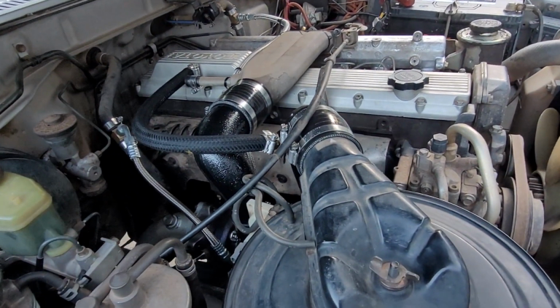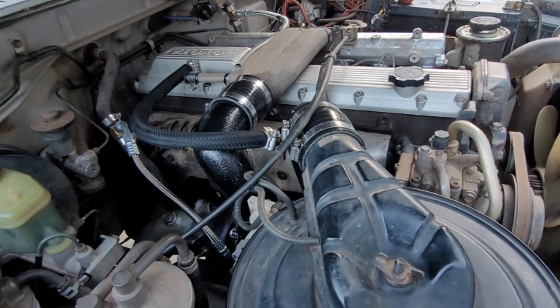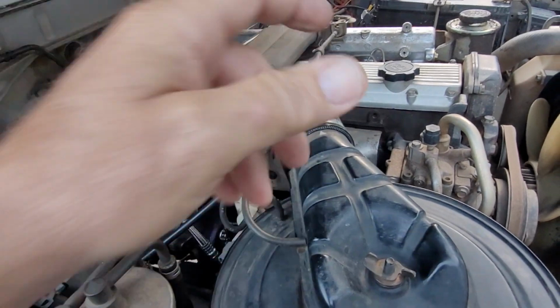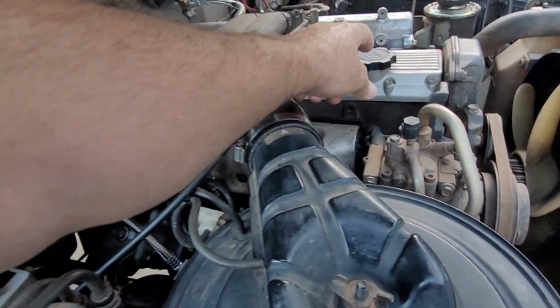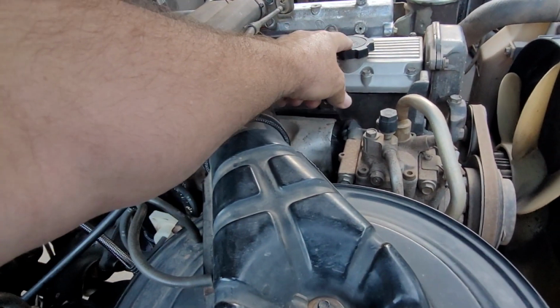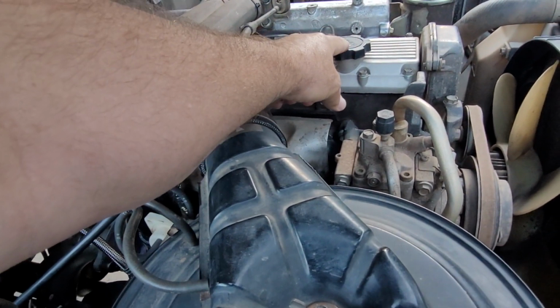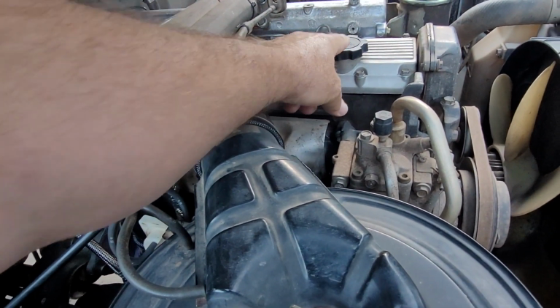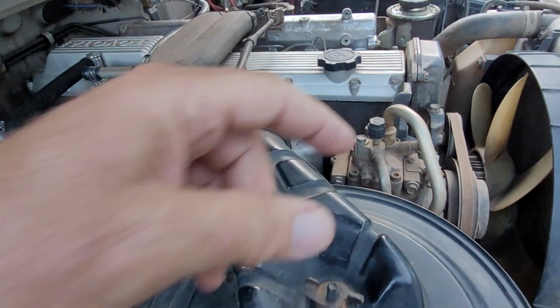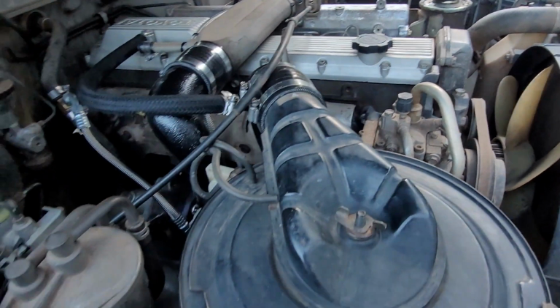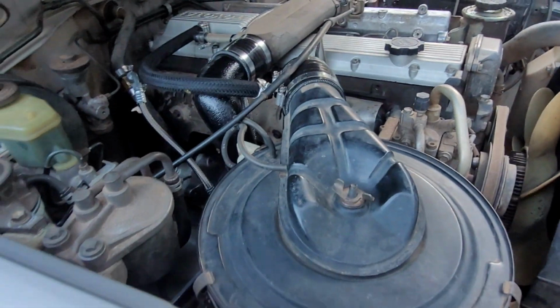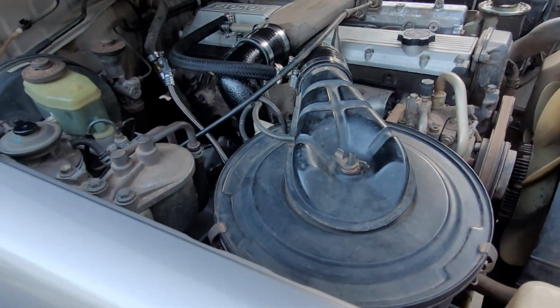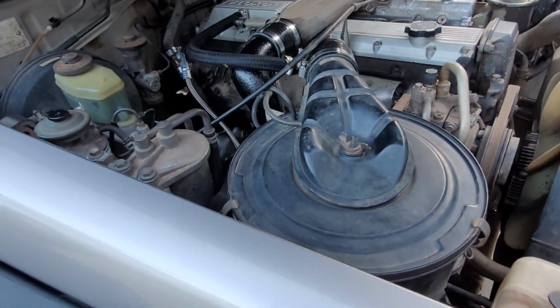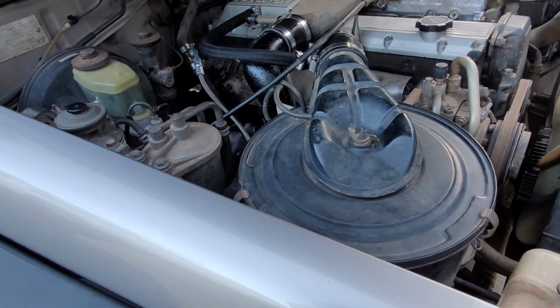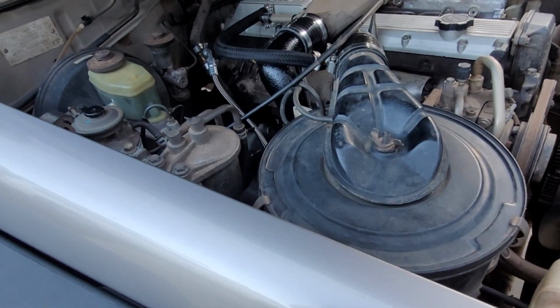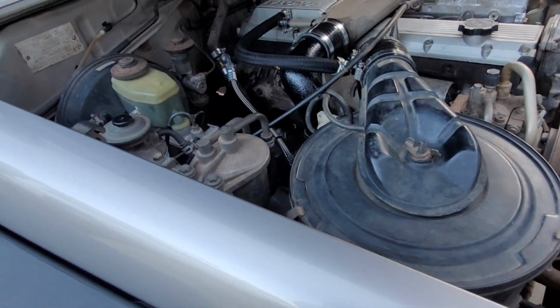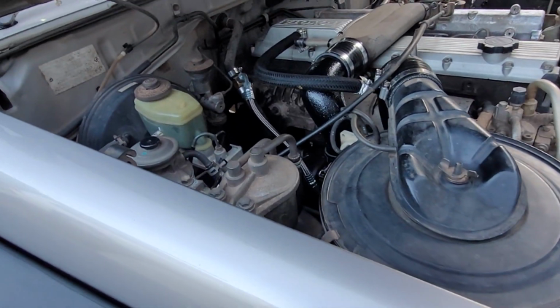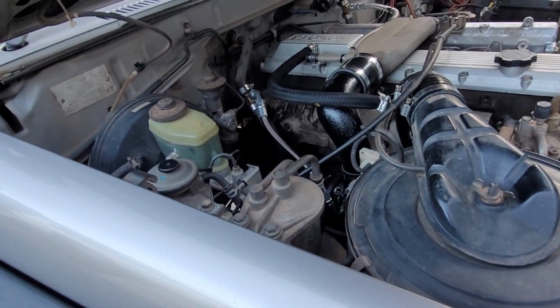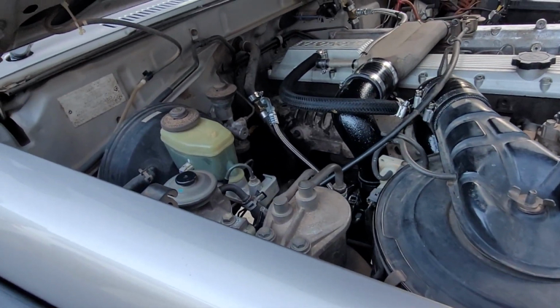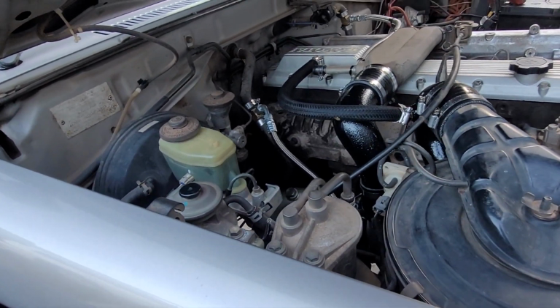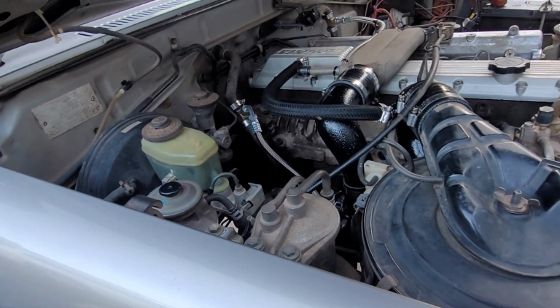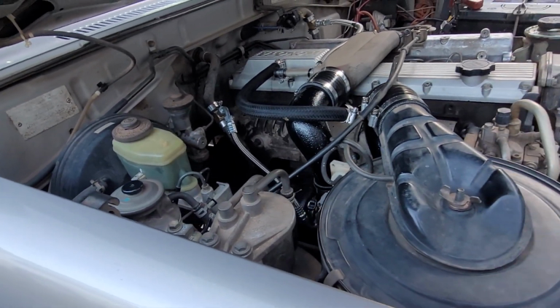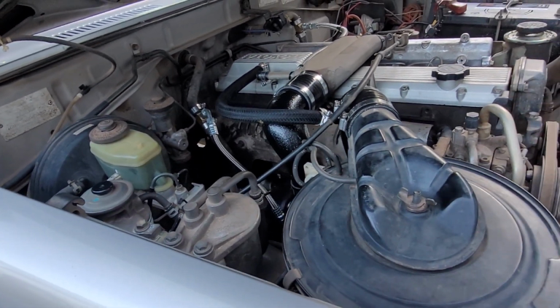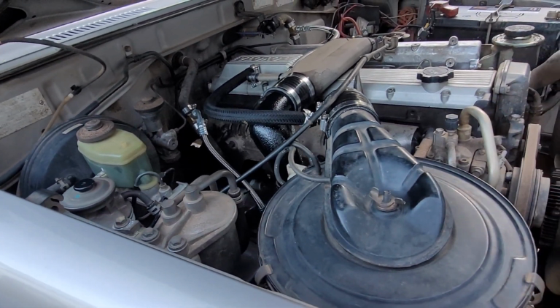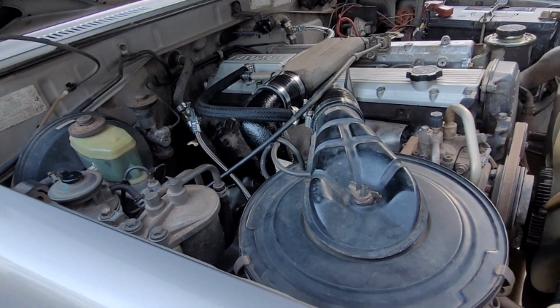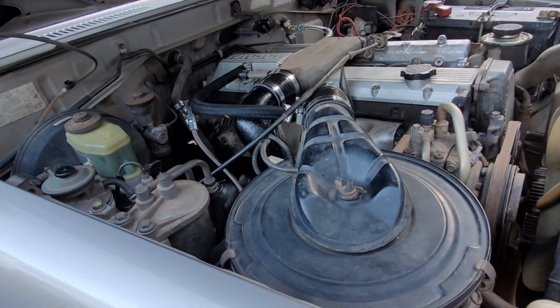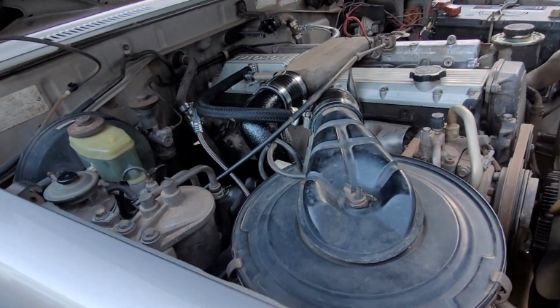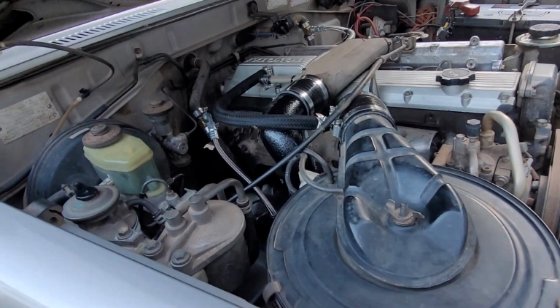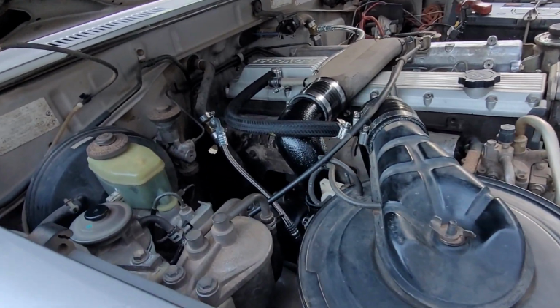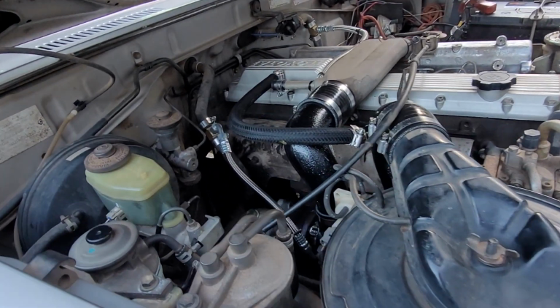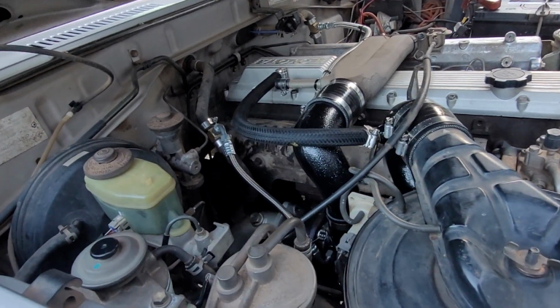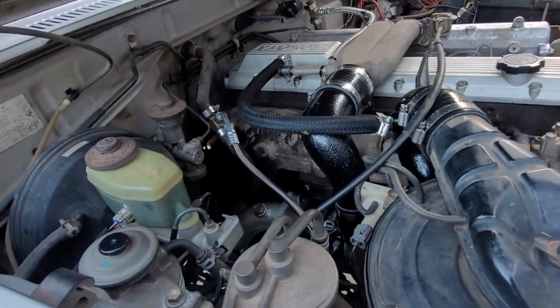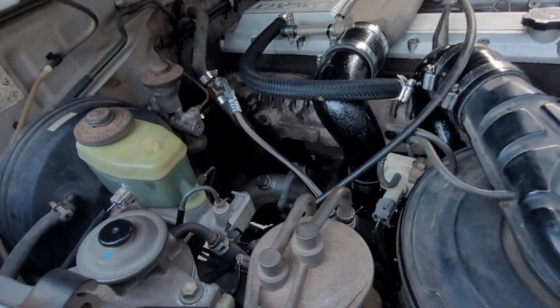This thing's got the usual no blow-by coming out of the cap — everything's in good order. It's a diesel, not some petrol that everybody seems to be rebuilding every hundred thousand. These things are still half running at about 450,000.